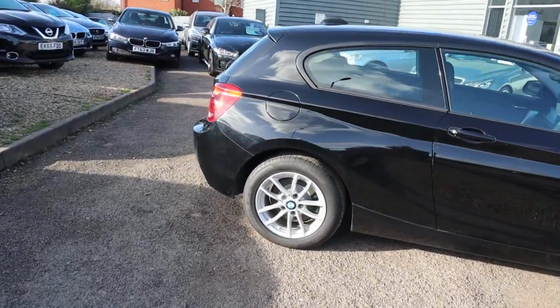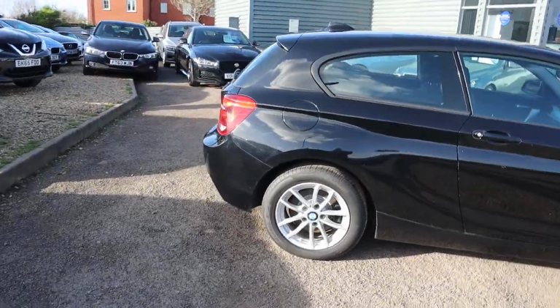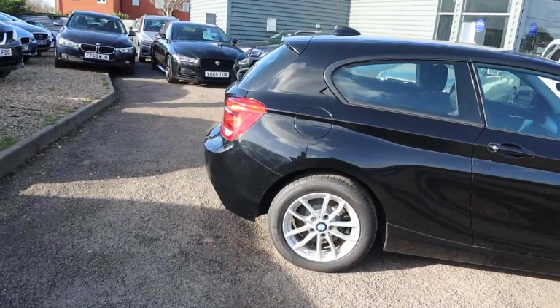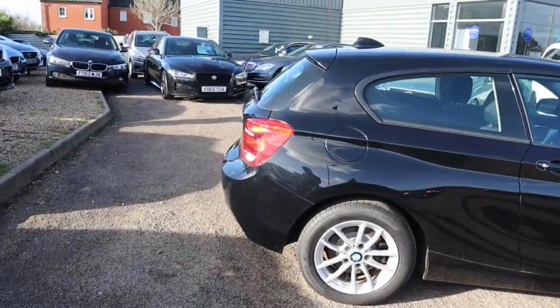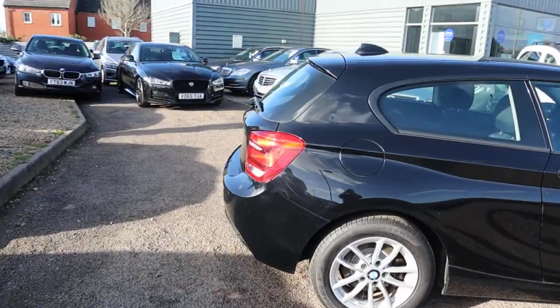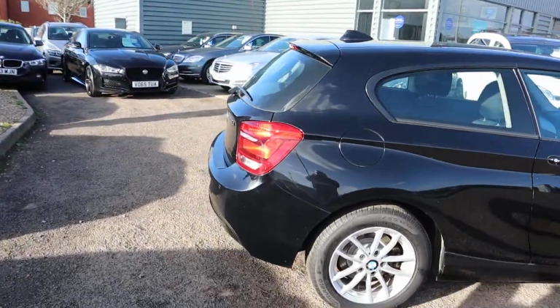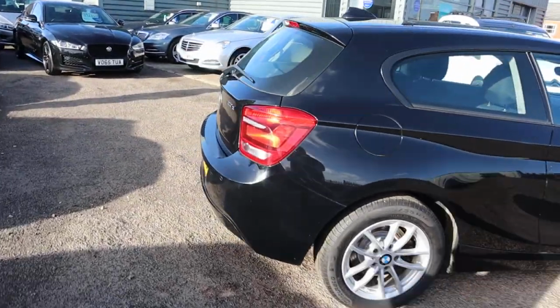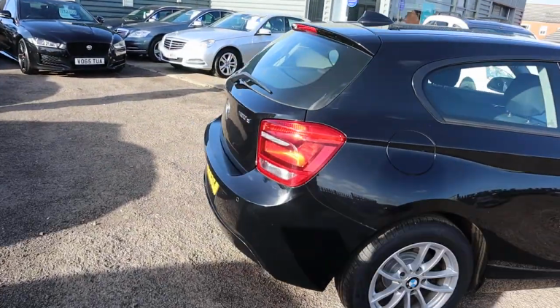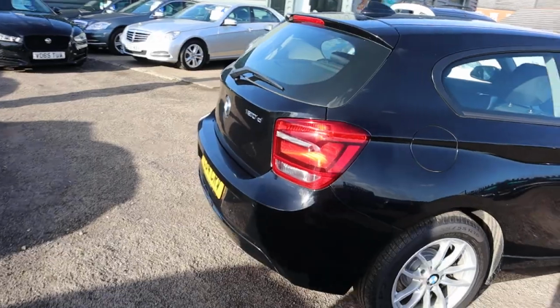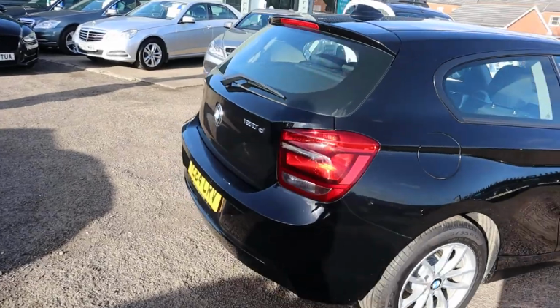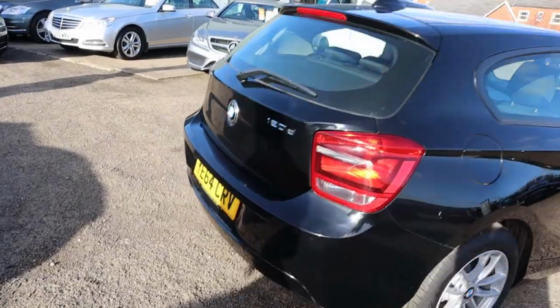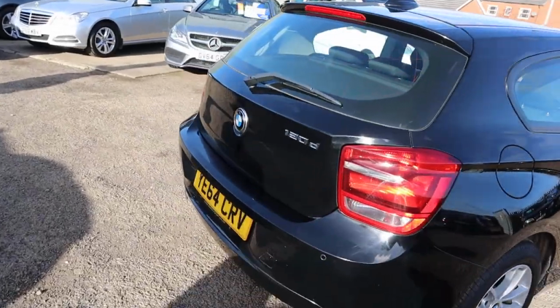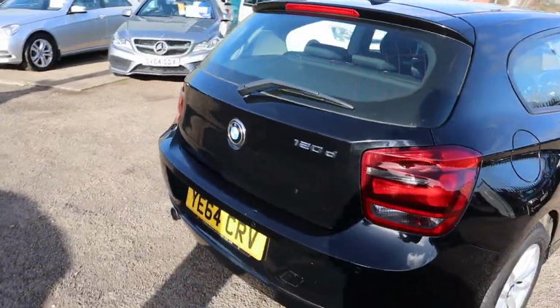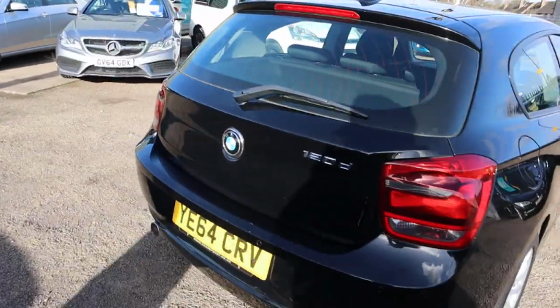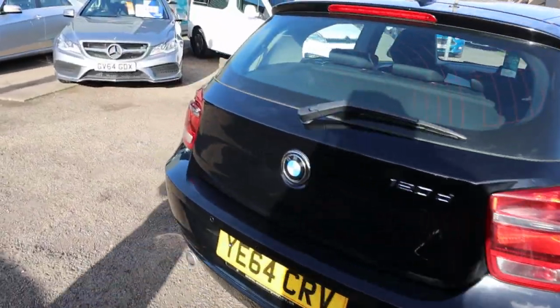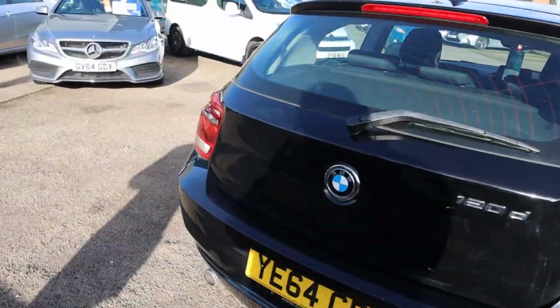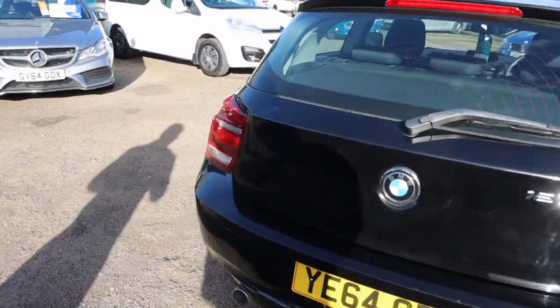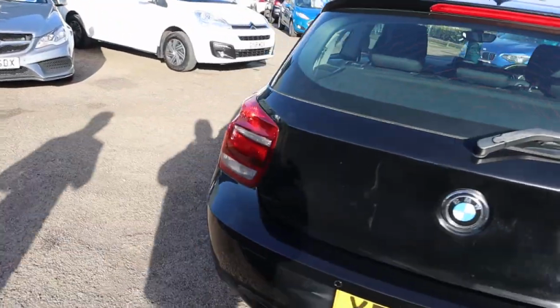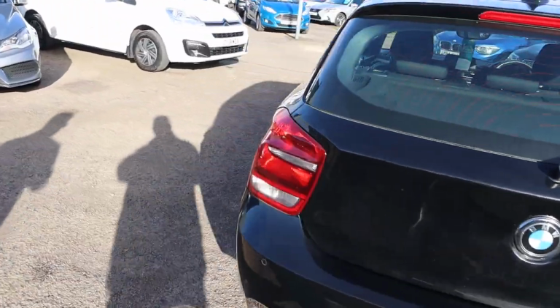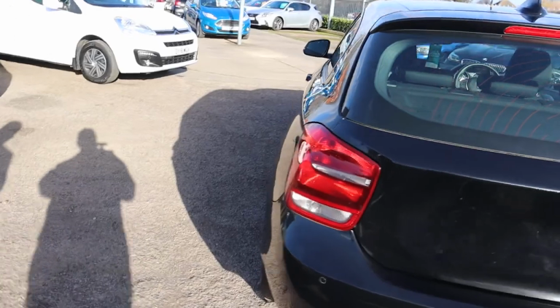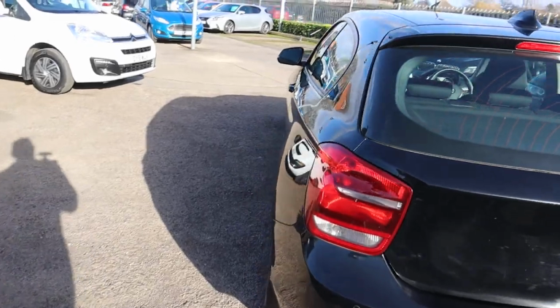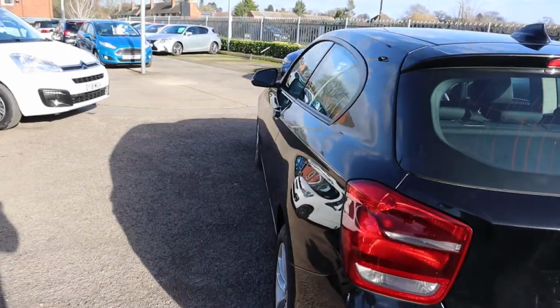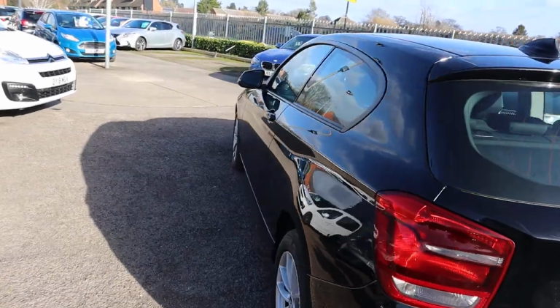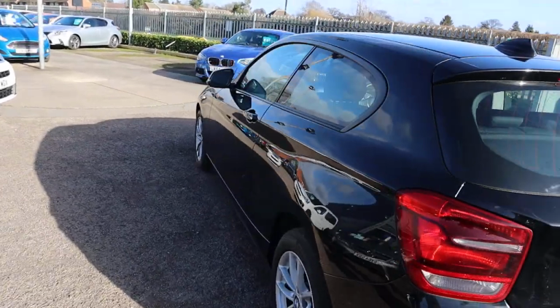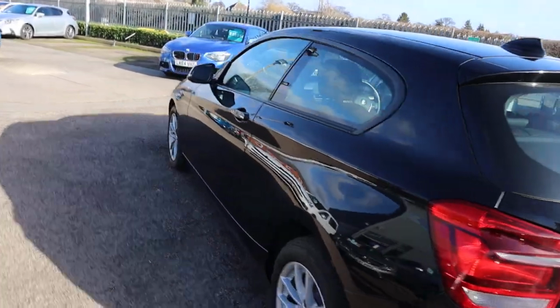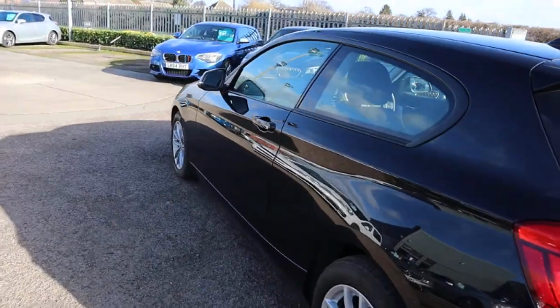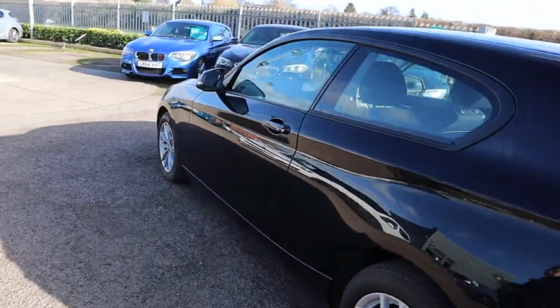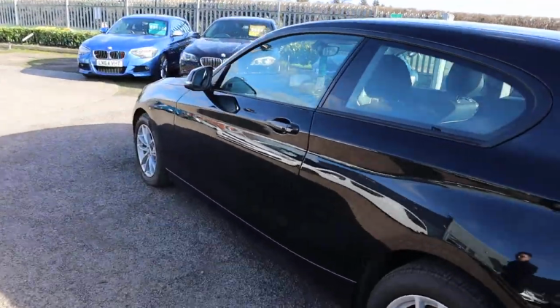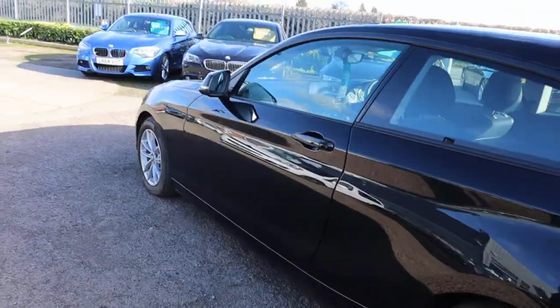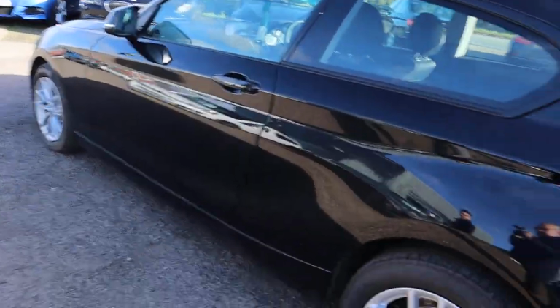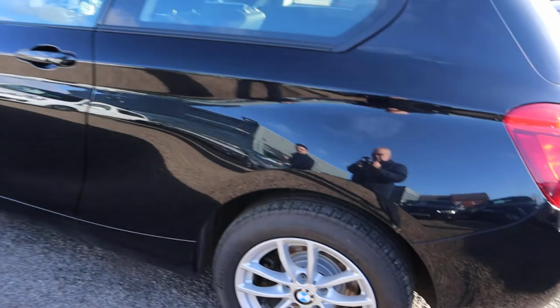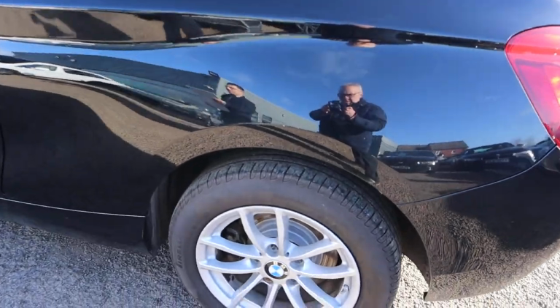This is the 2 litre diesel, it's done just over 70,000 miles, 20 pounds a year to tax, and it's nearly 70 miles to the gallon. It's also got your gorgeous BMW alloy wheels.